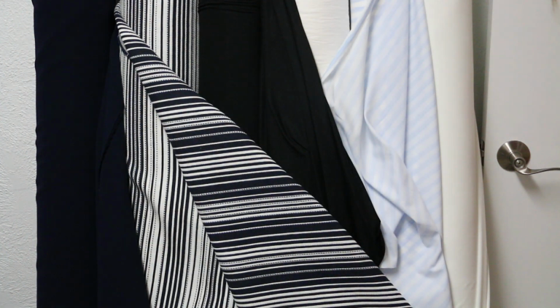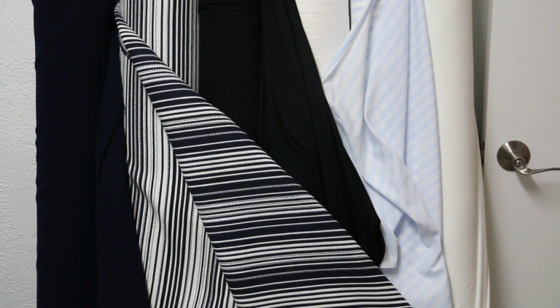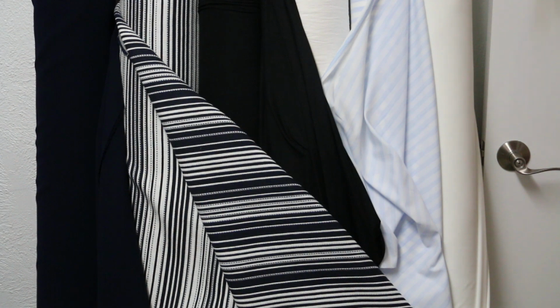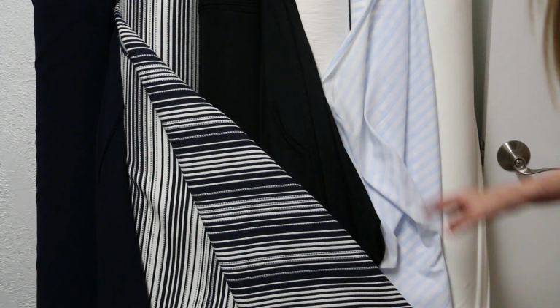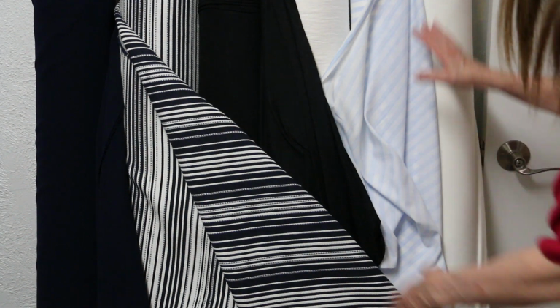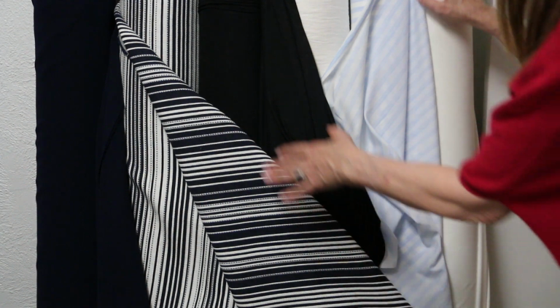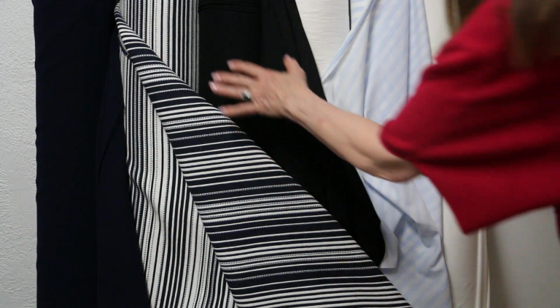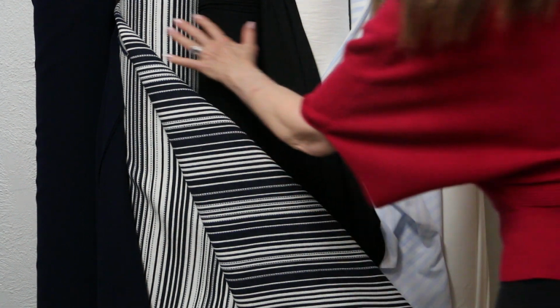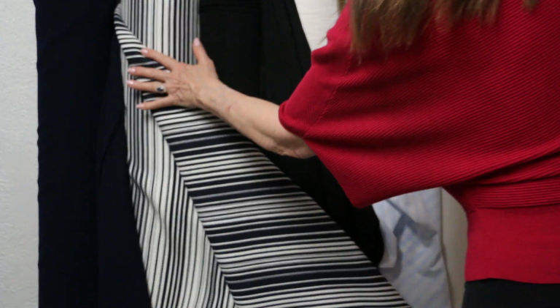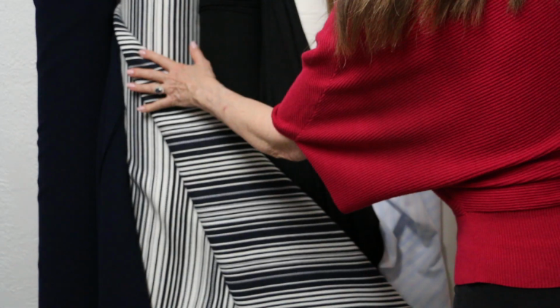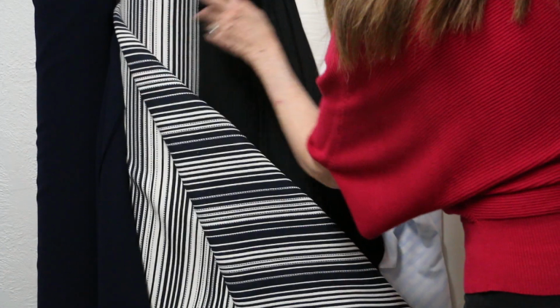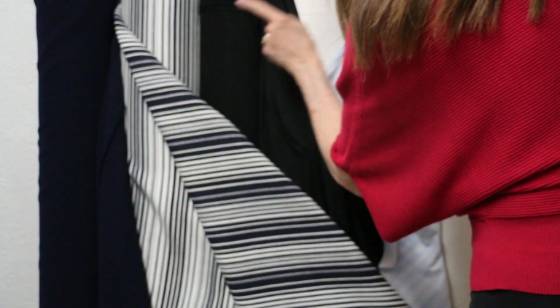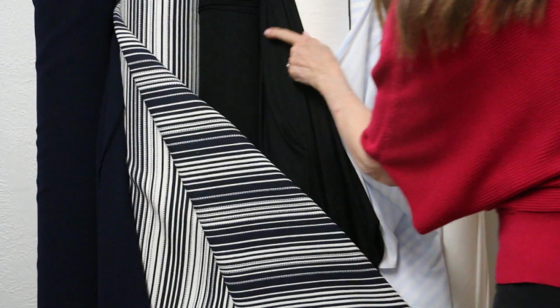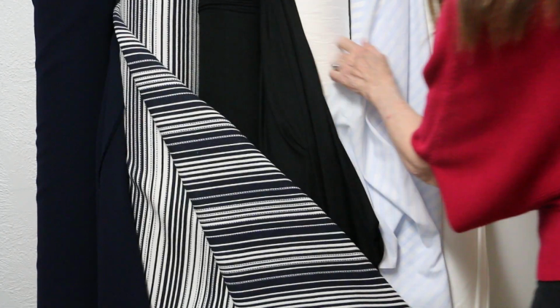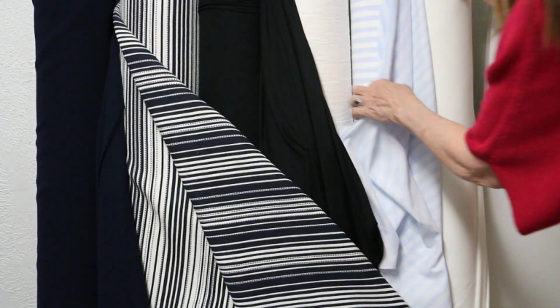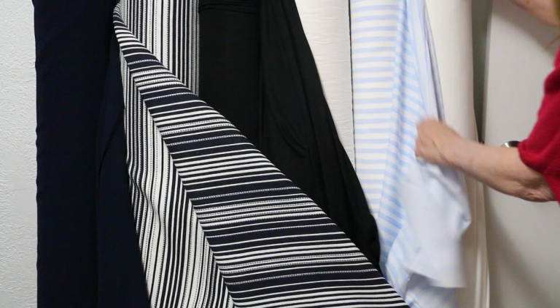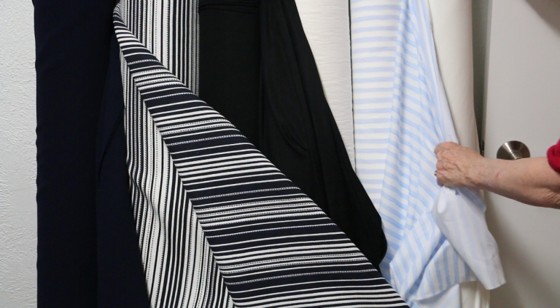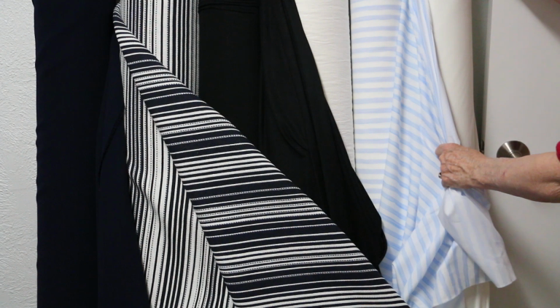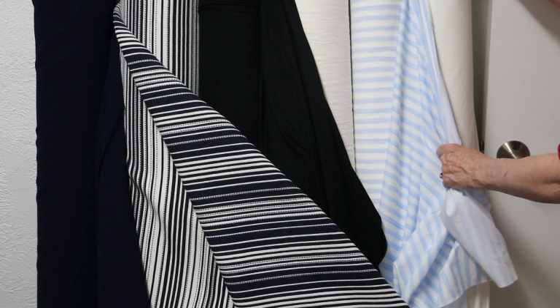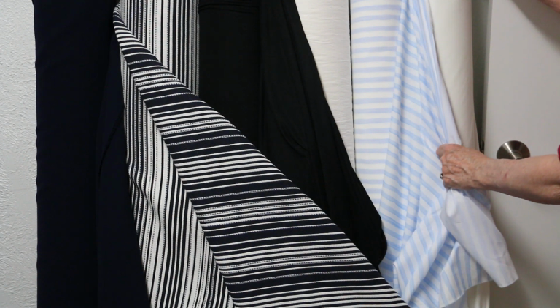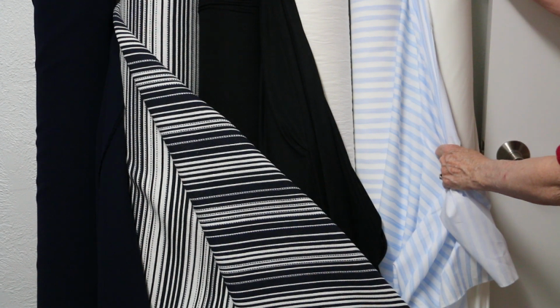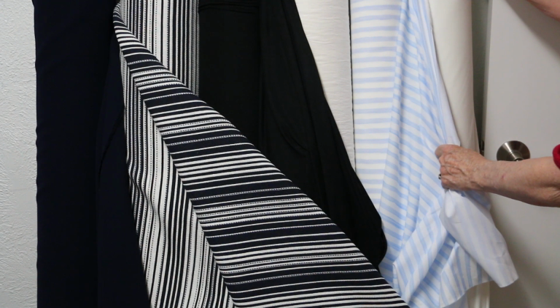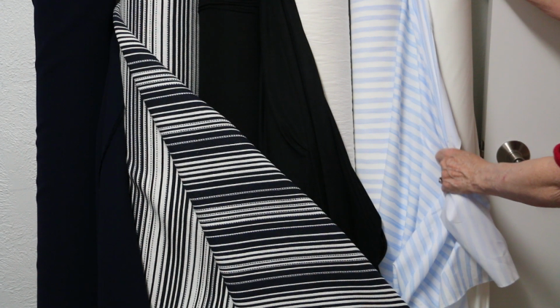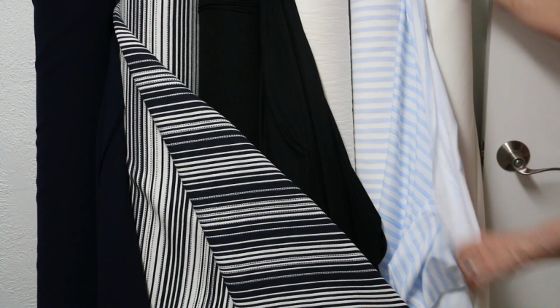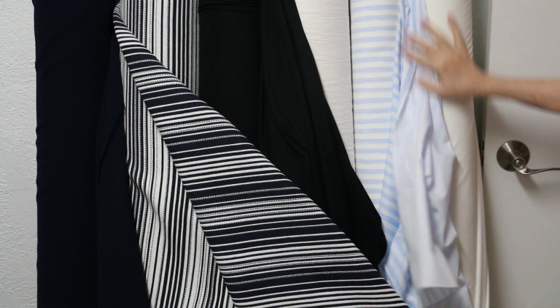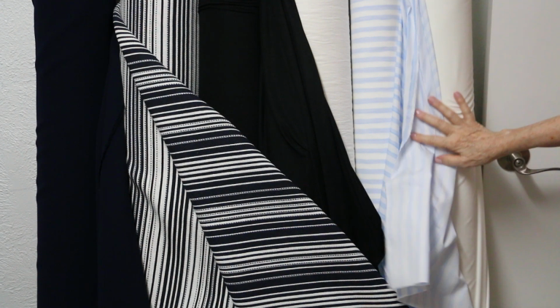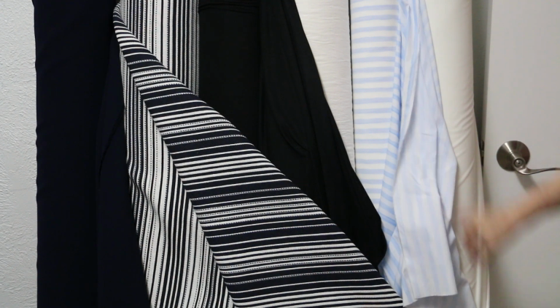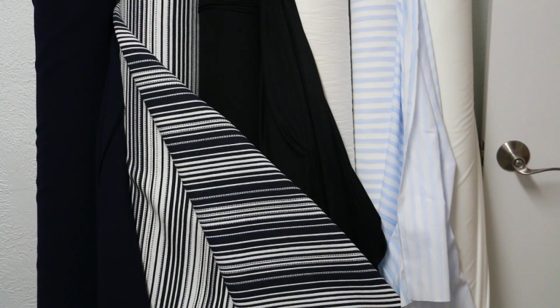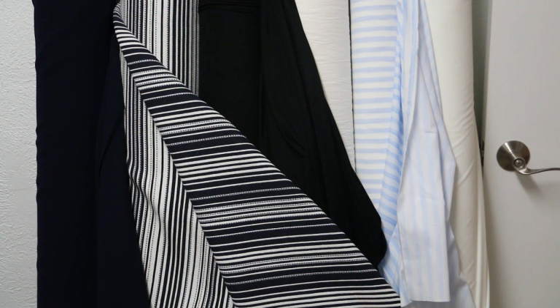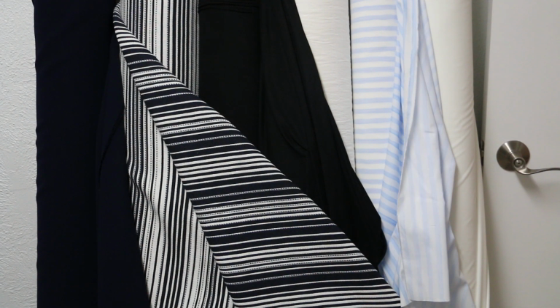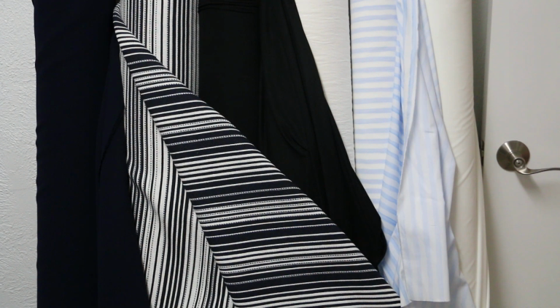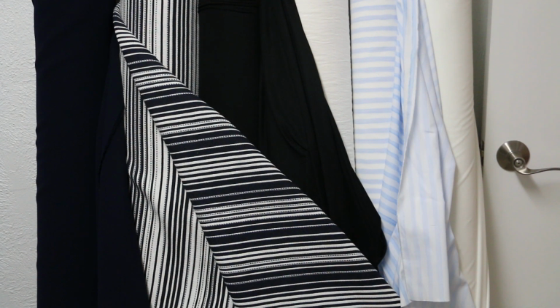We'll see you tomorrow night at the webcast. Oh, and for today — these are all $12.99, but just for the day; they'll go up to $14.99 tomorrow. So $12.99 today — happy sewing from Silhouette Patterns!